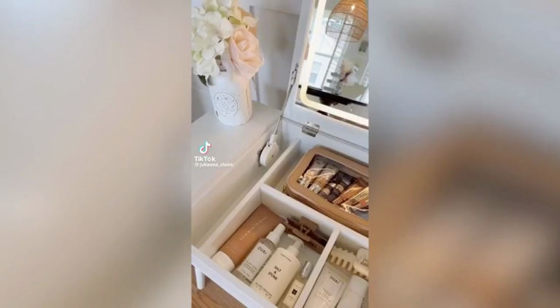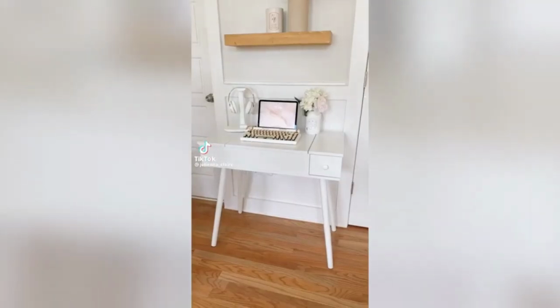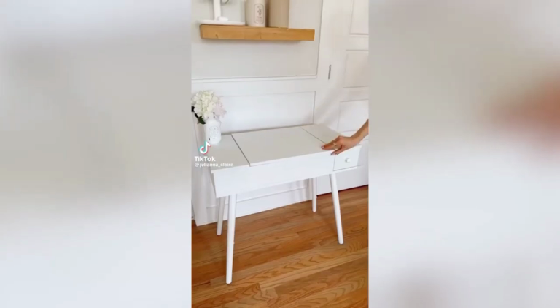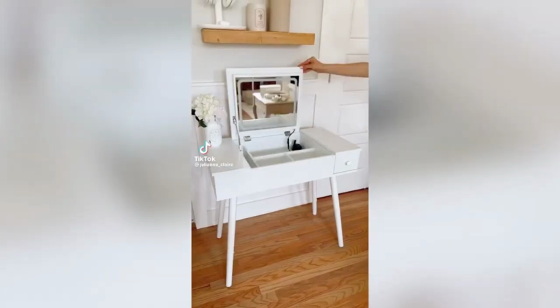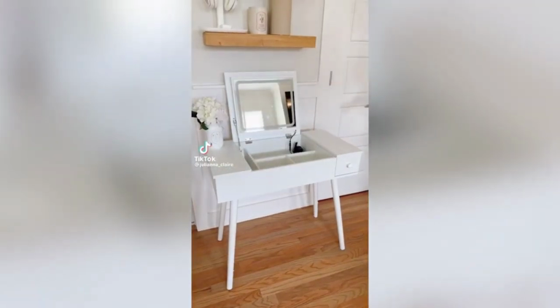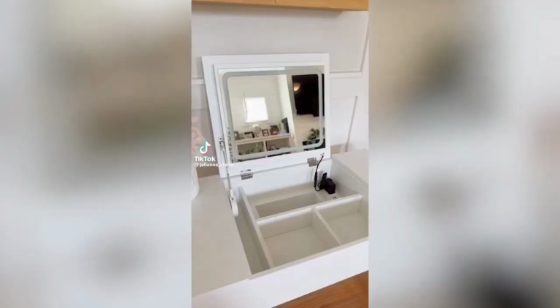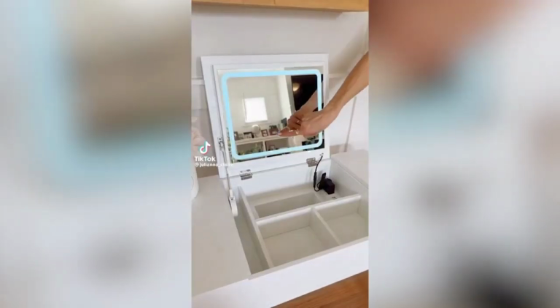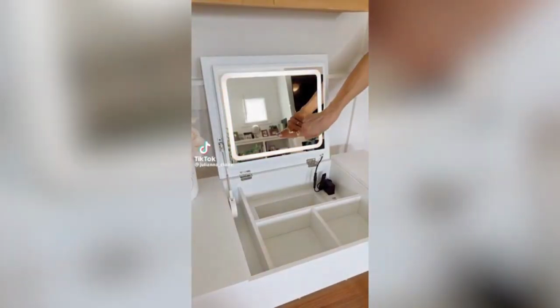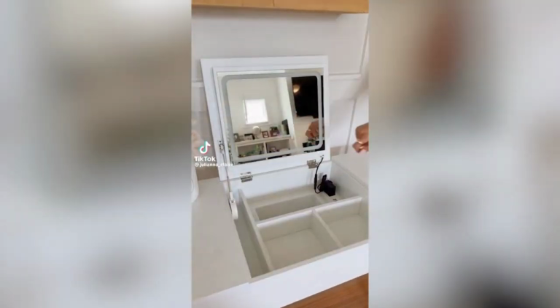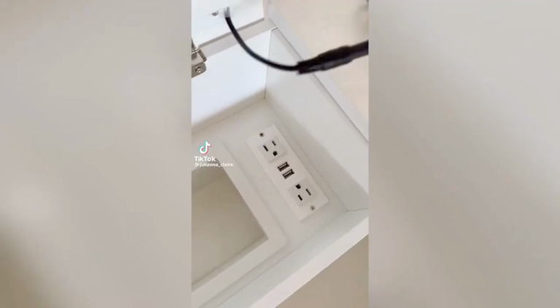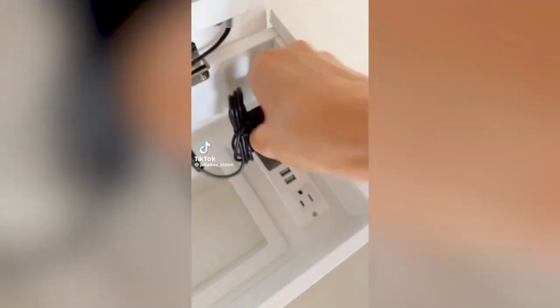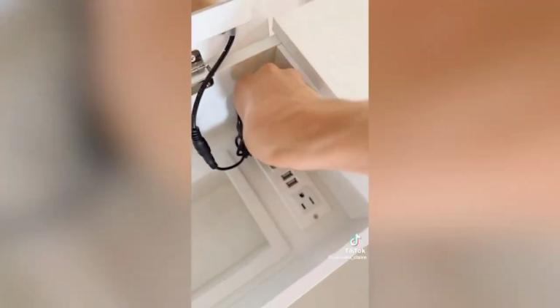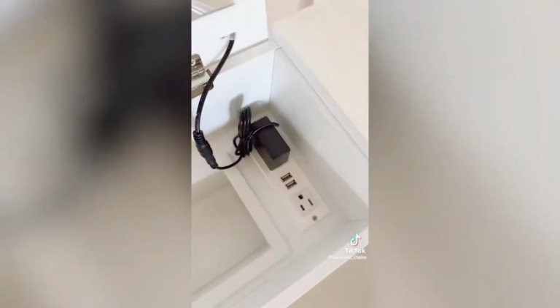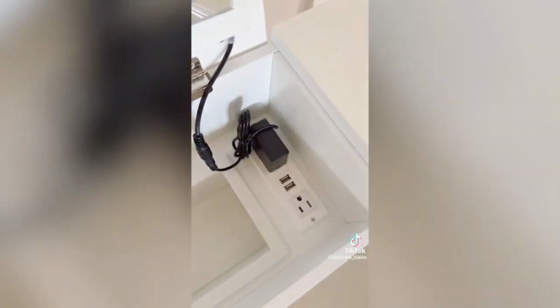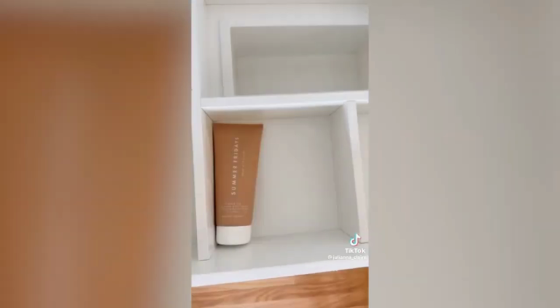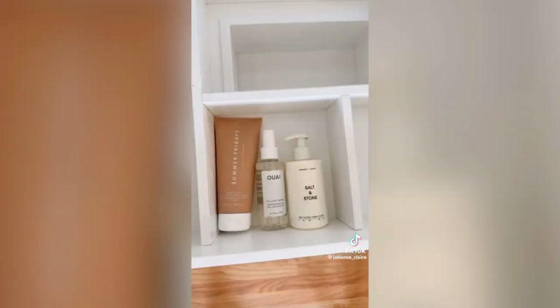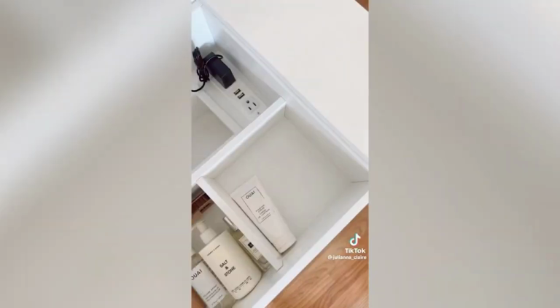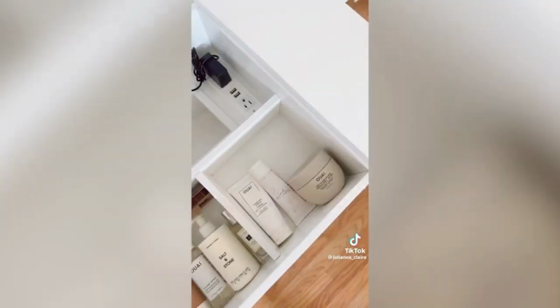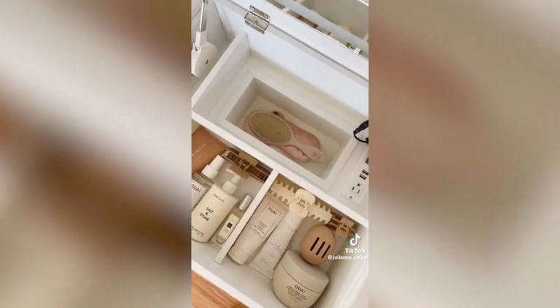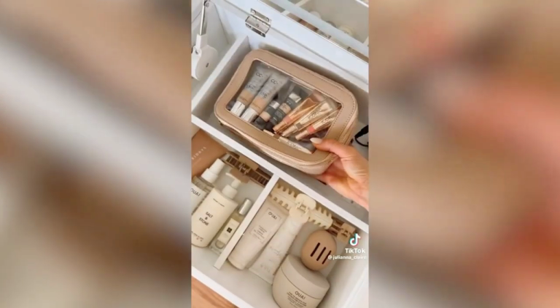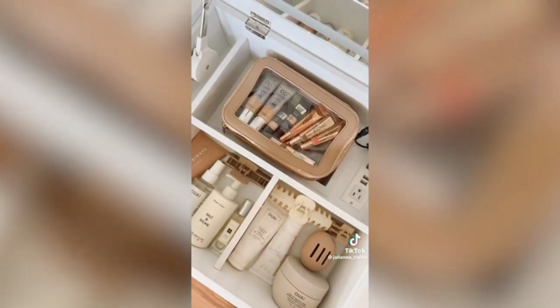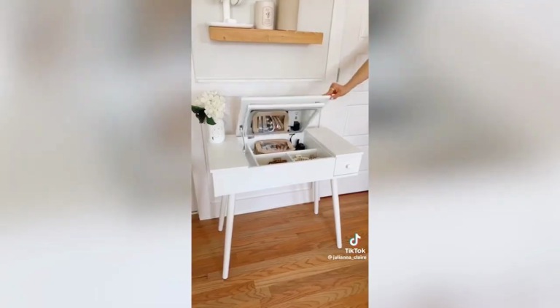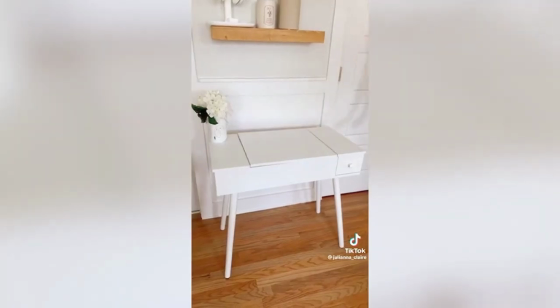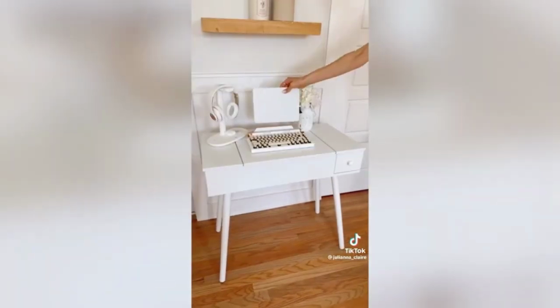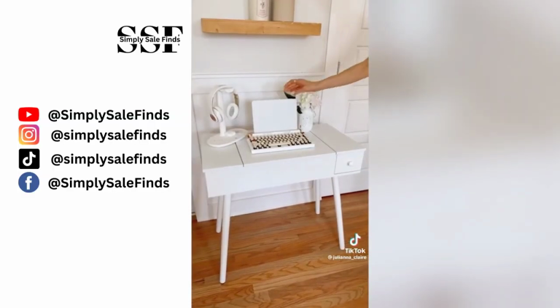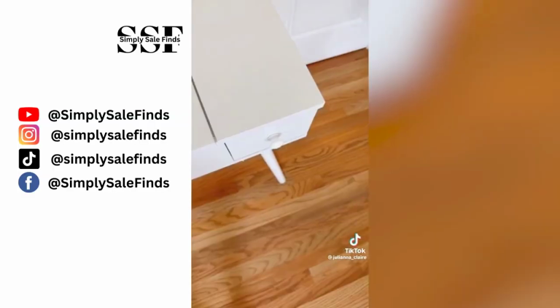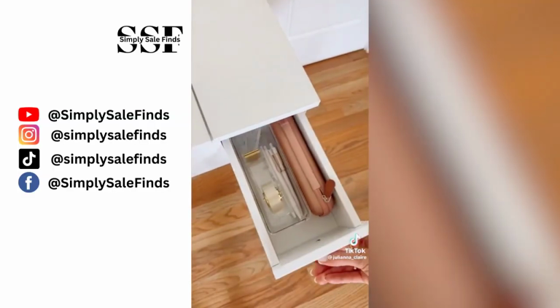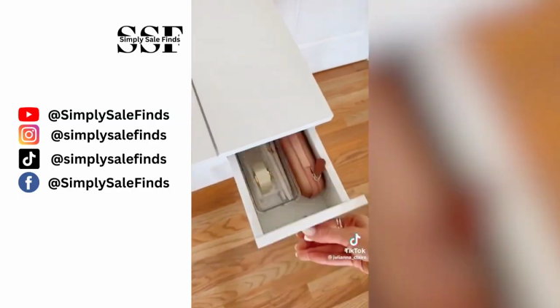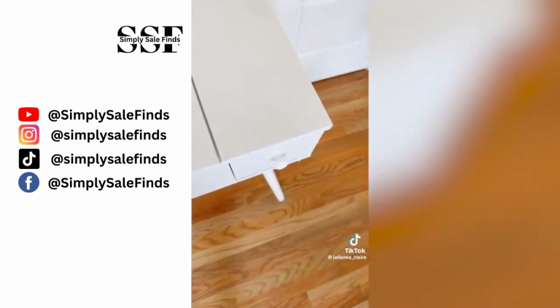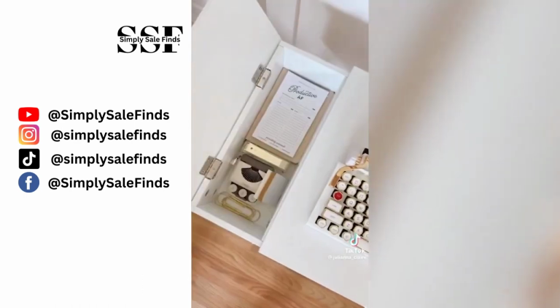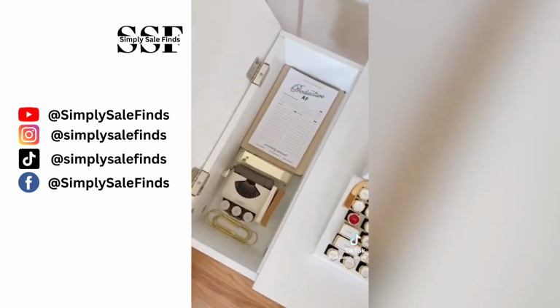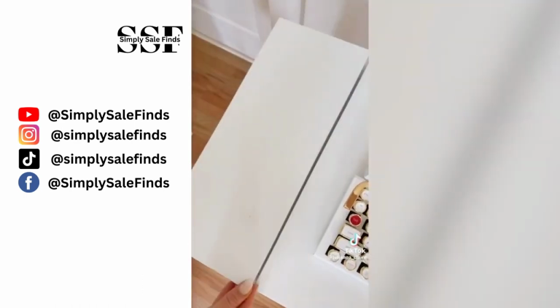This desk lifts up and turns into a vanity in seconds, with an LED touch light, a built-in power strip, and lots of organized storage inside. When the top folds back down into a desk, there are two large drawers to organize even more items.